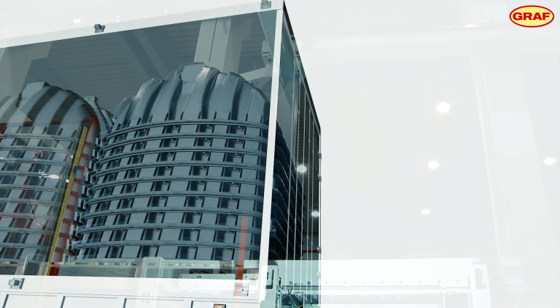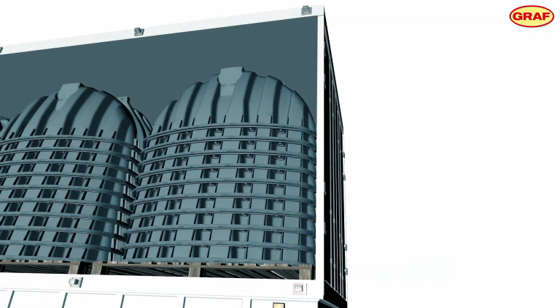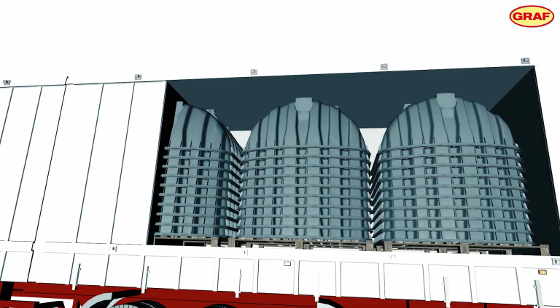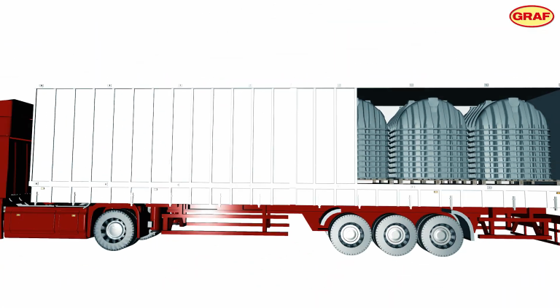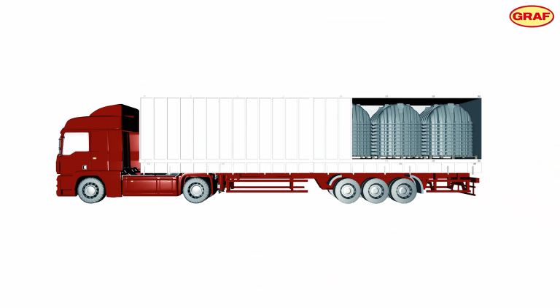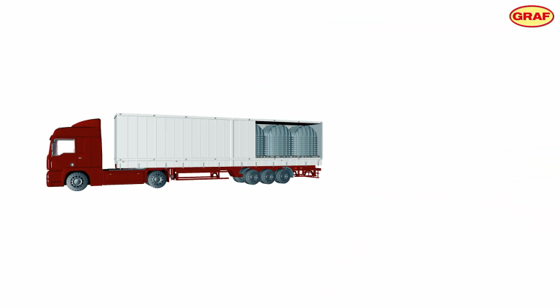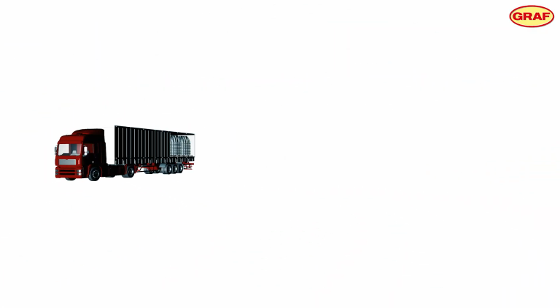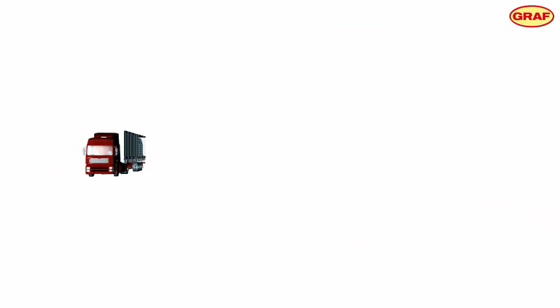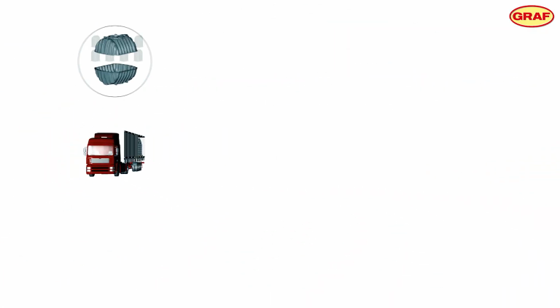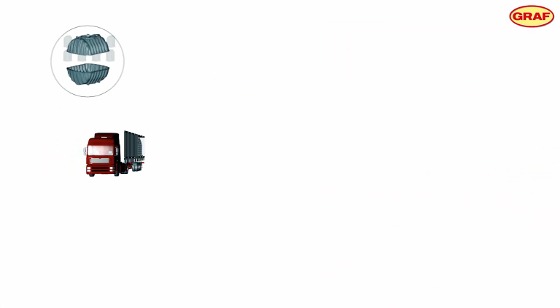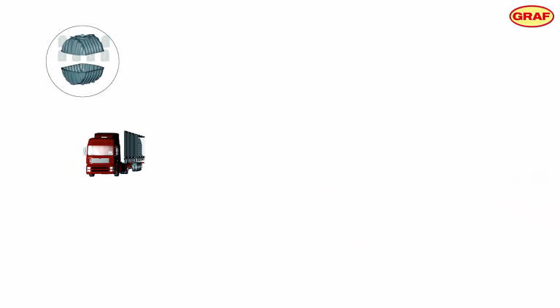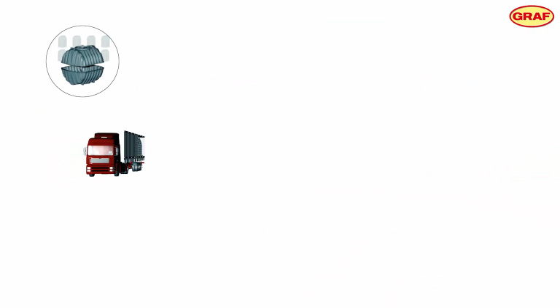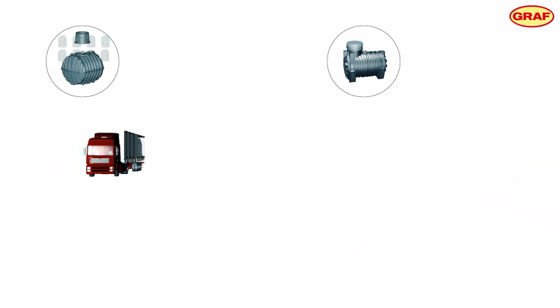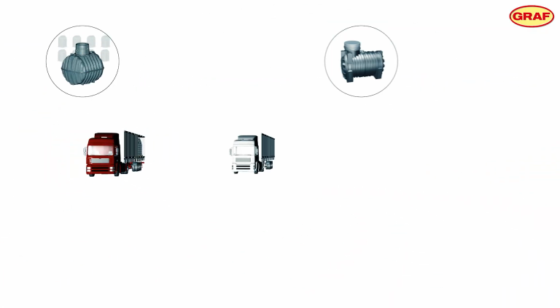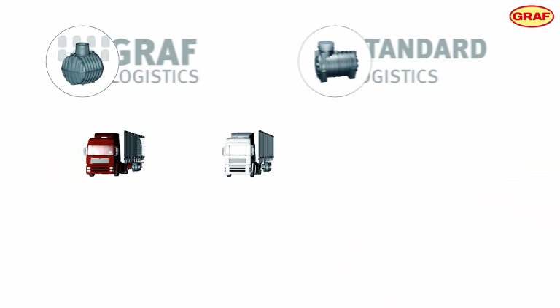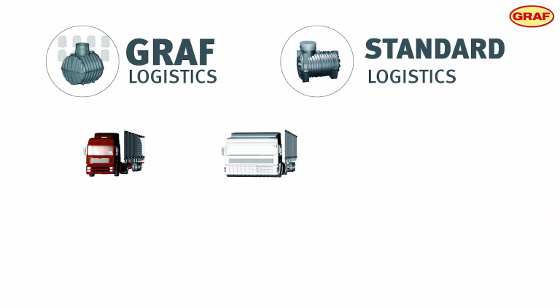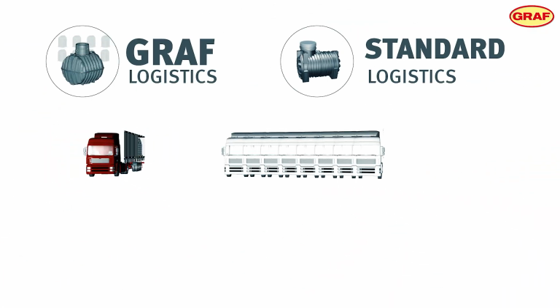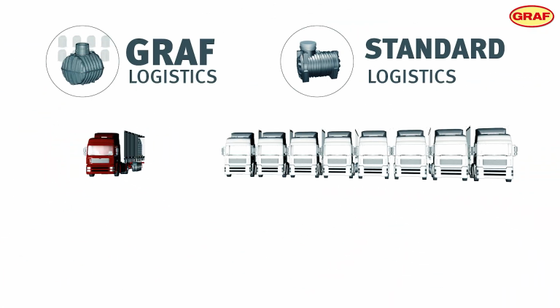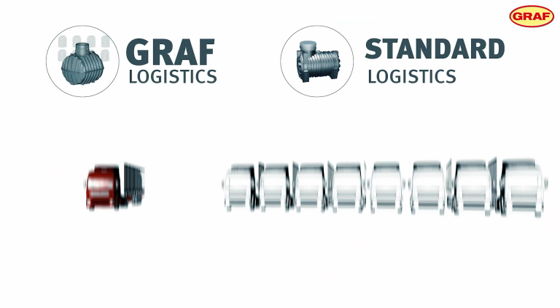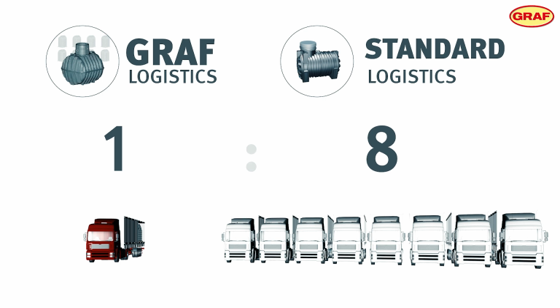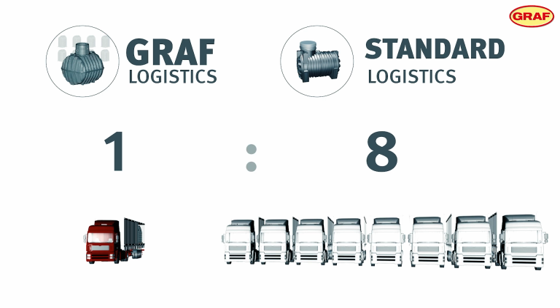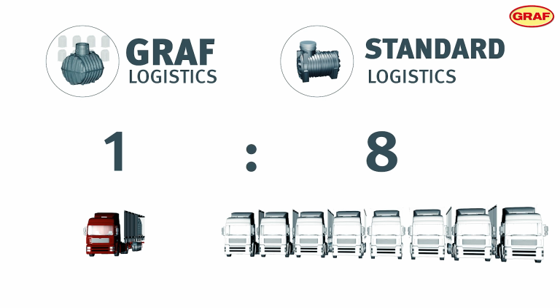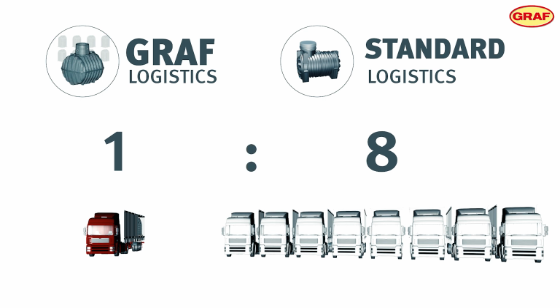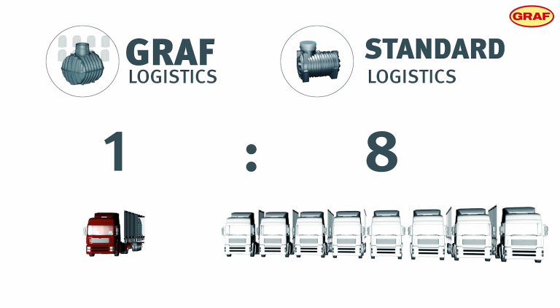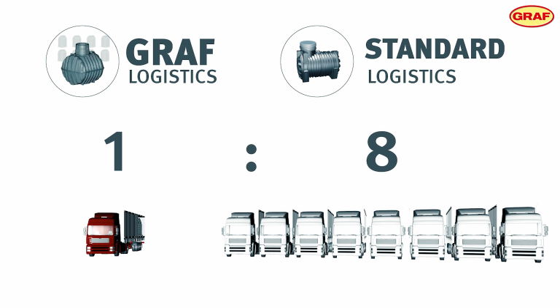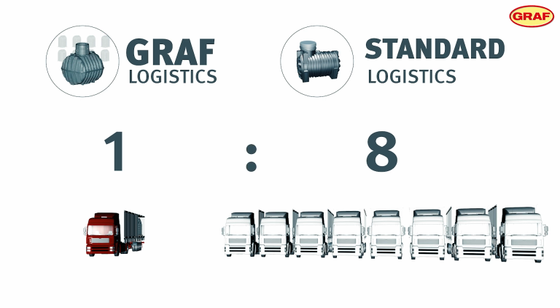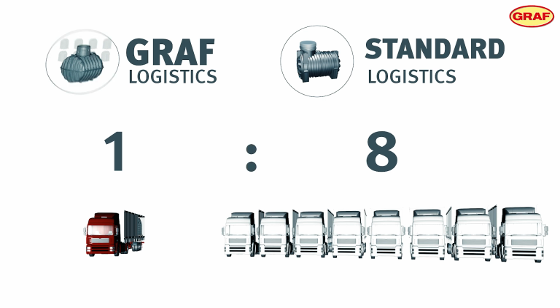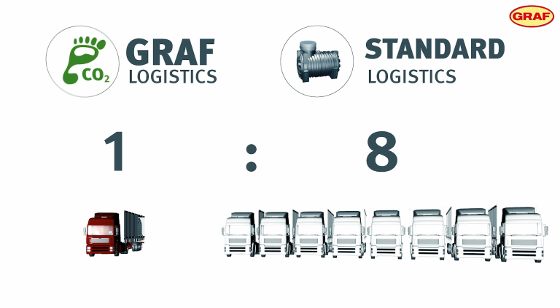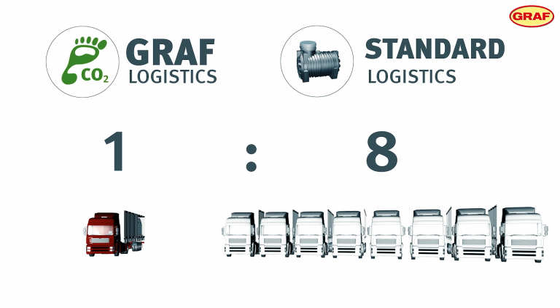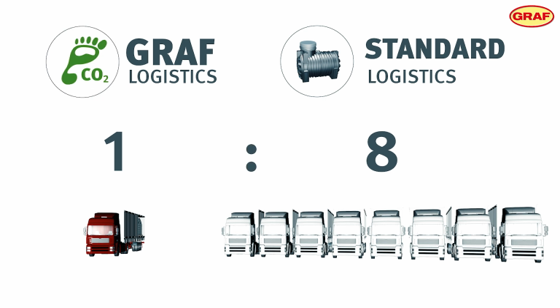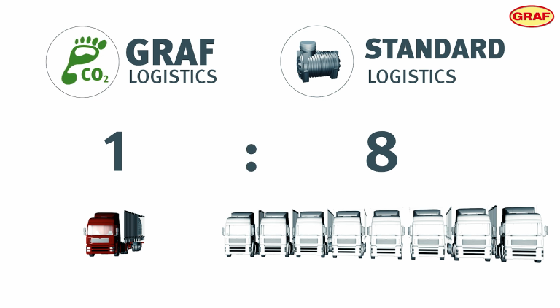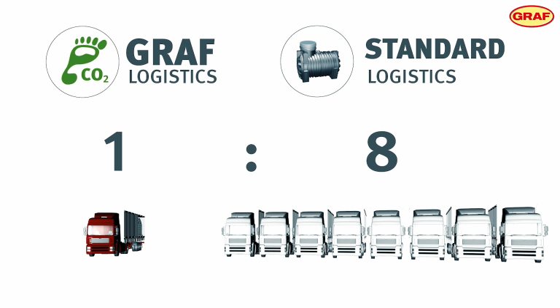As a result, one lorry can be loaded with the same number of tanks that would typically require eight separate lorries, significantly reducing CO2 emissions.